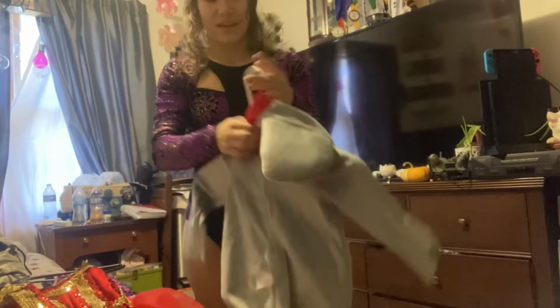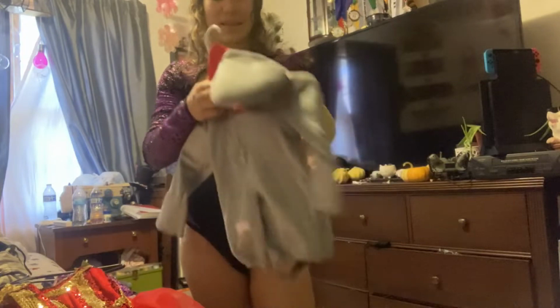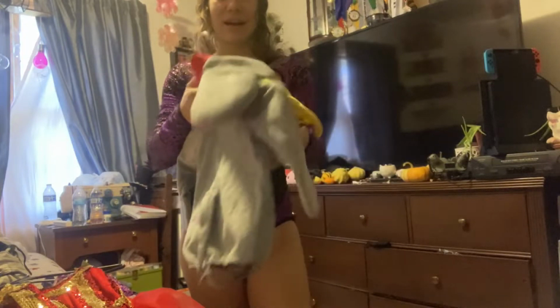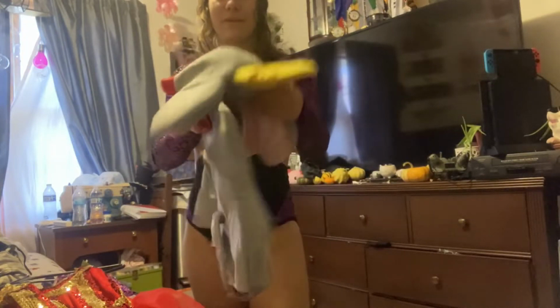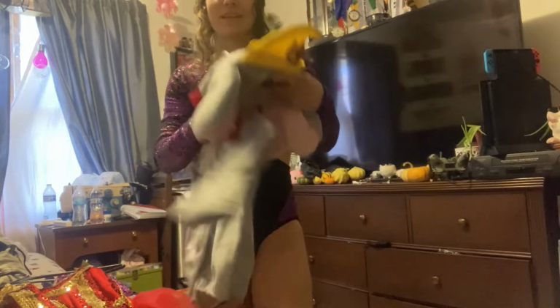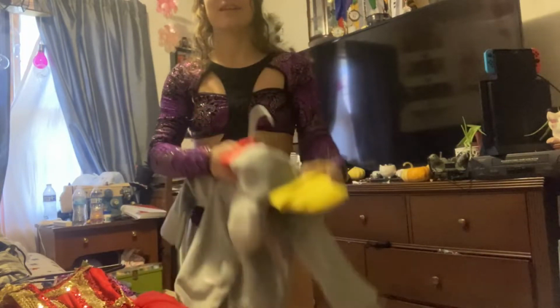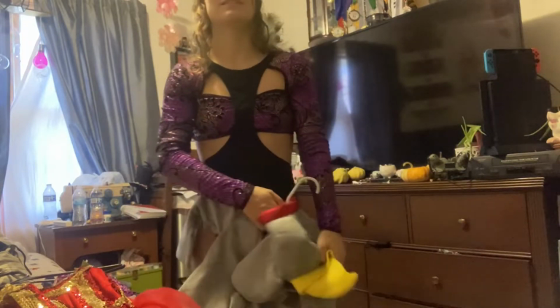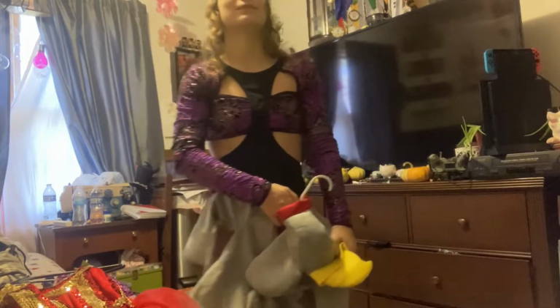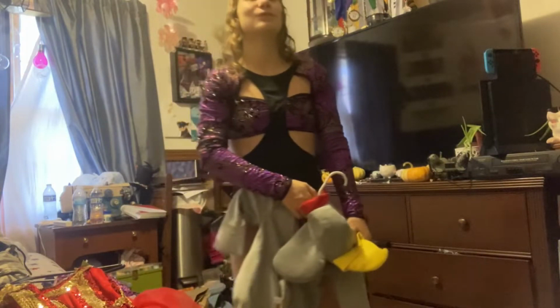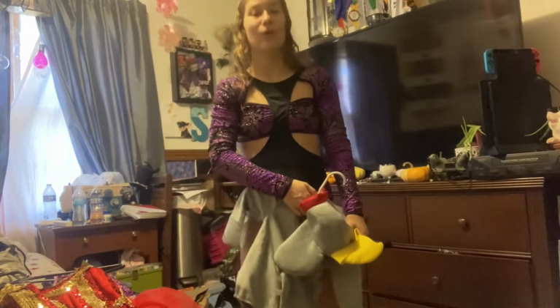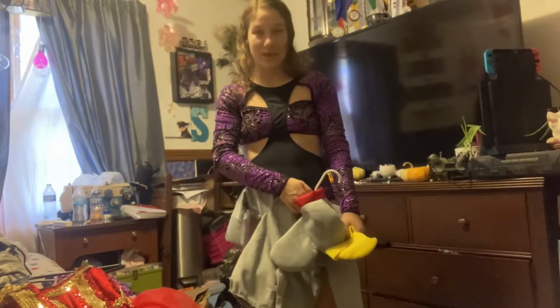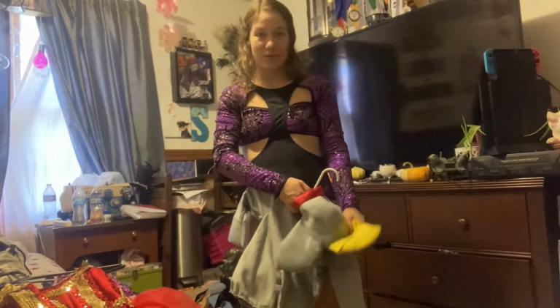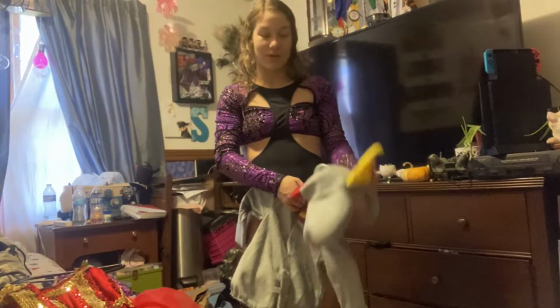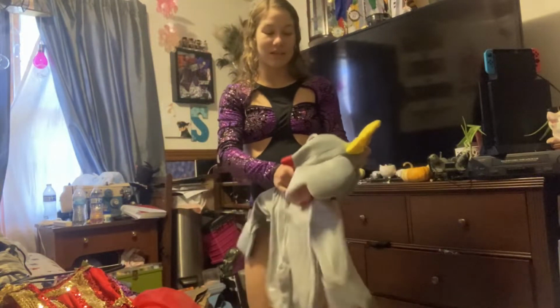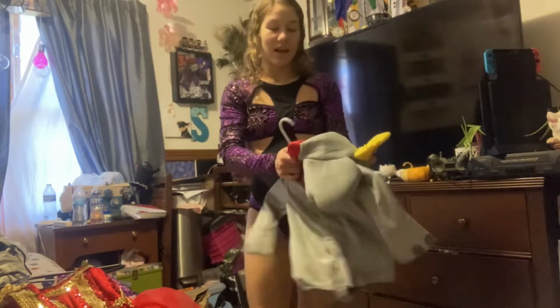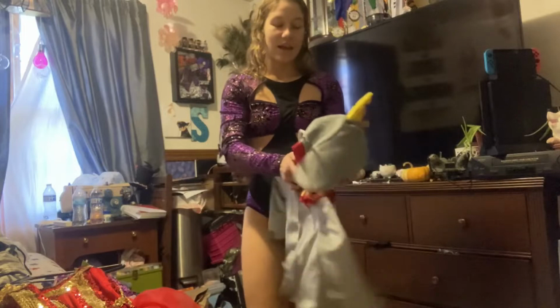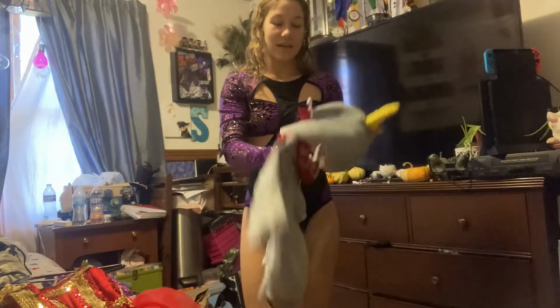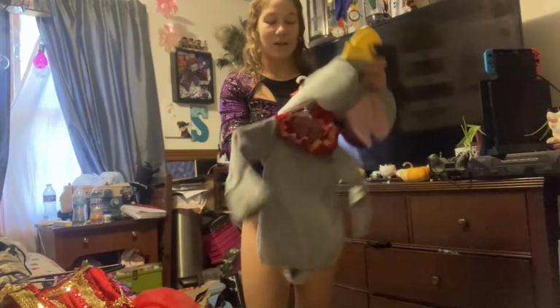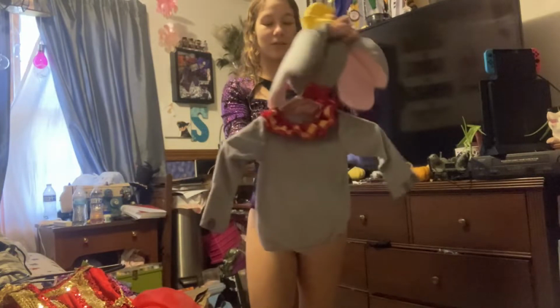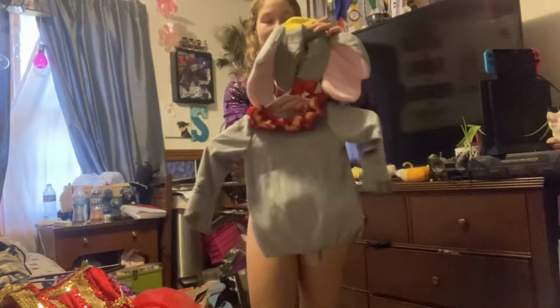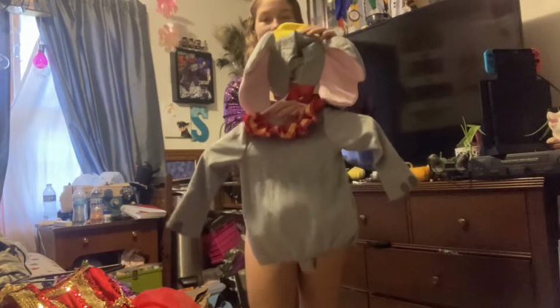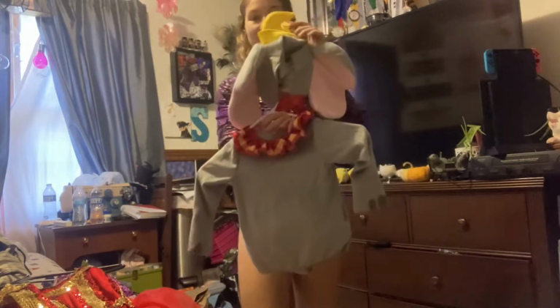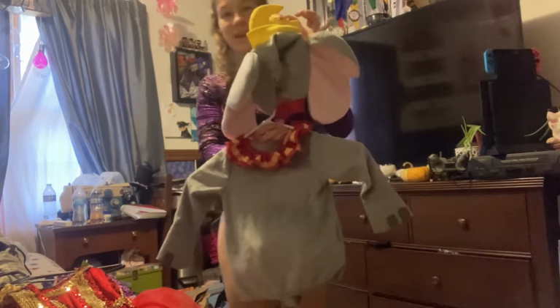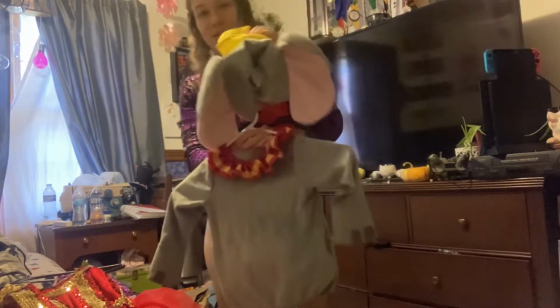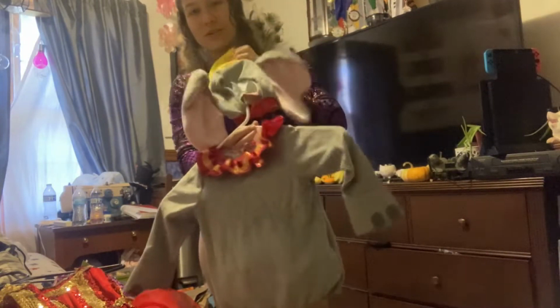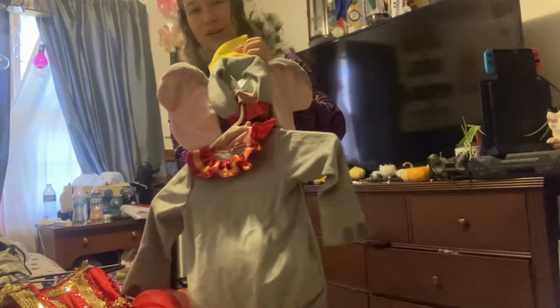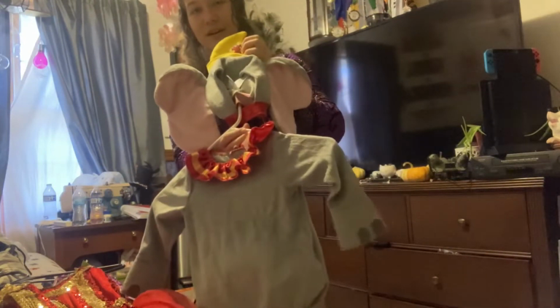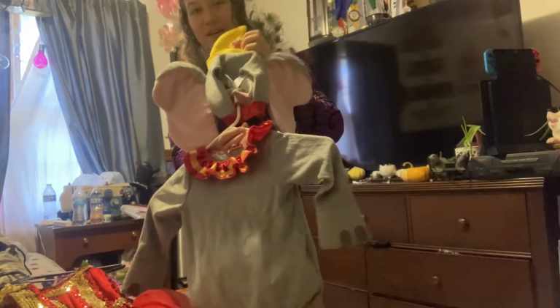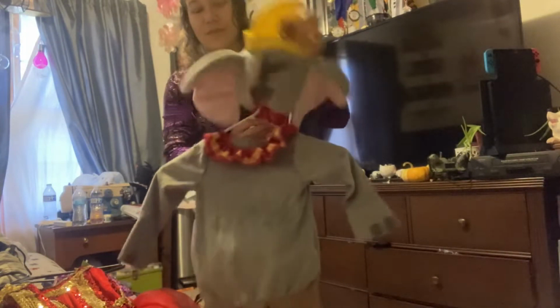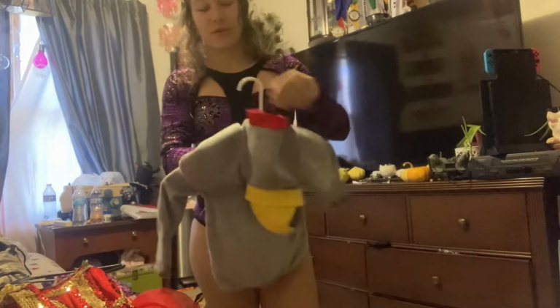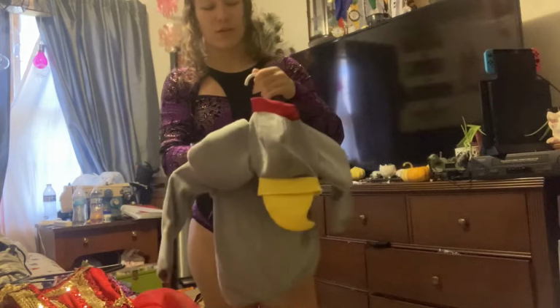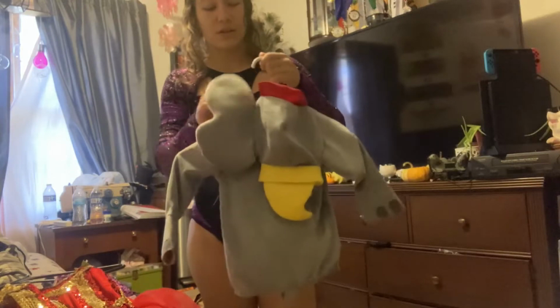I found this and I was so obsessed. It is a little Dumbo outfit and it's so cute for a little tot.